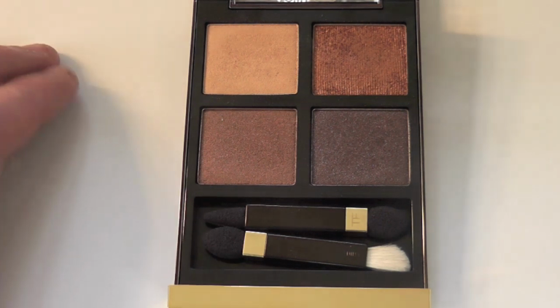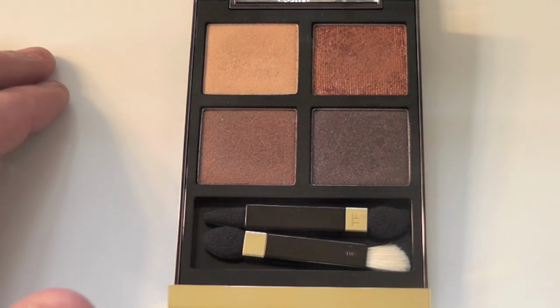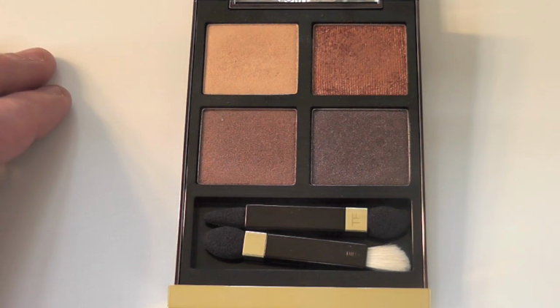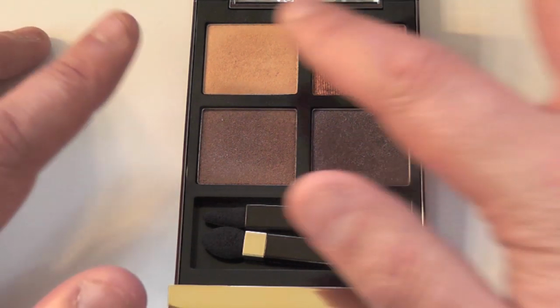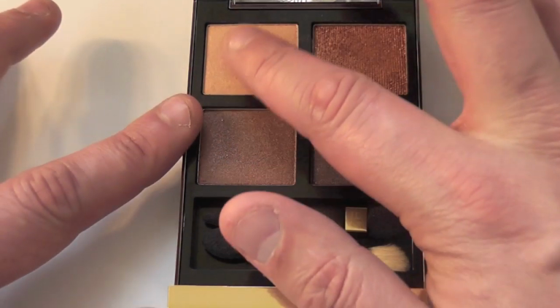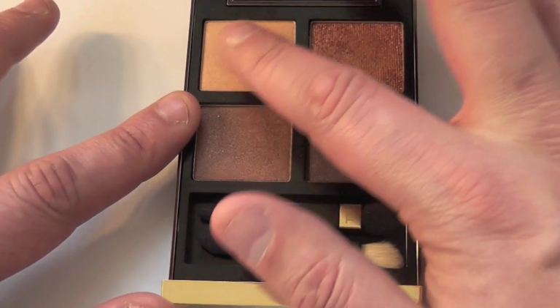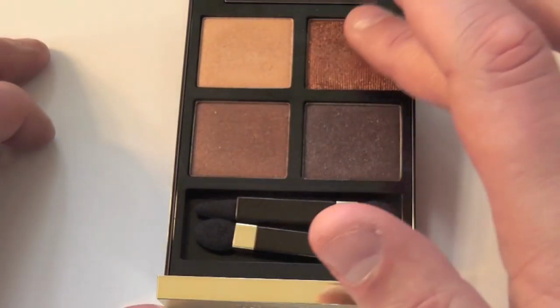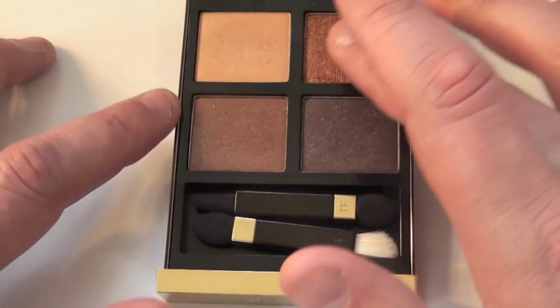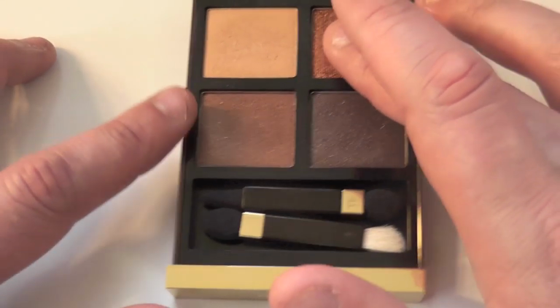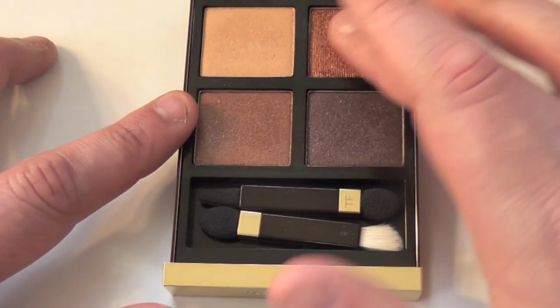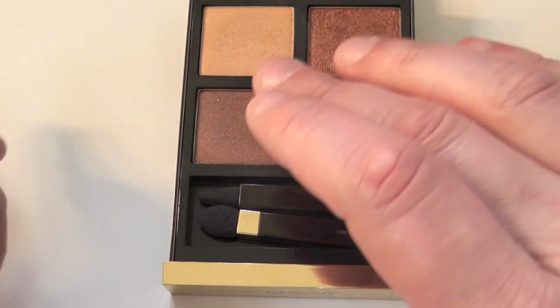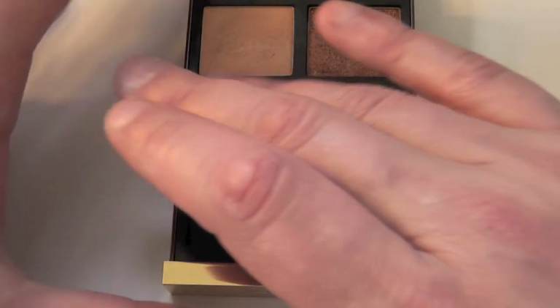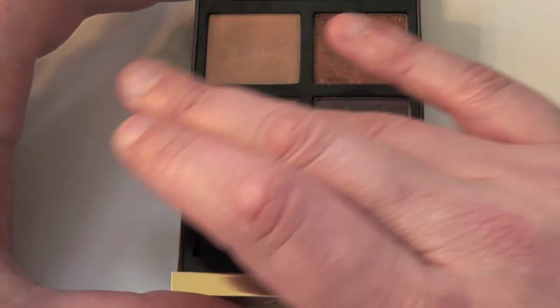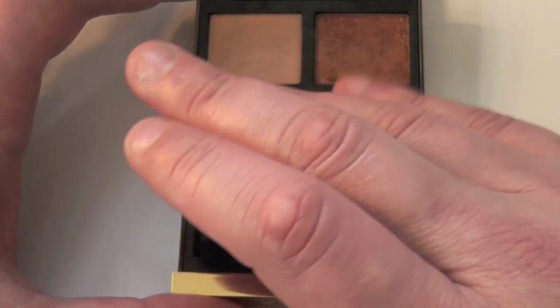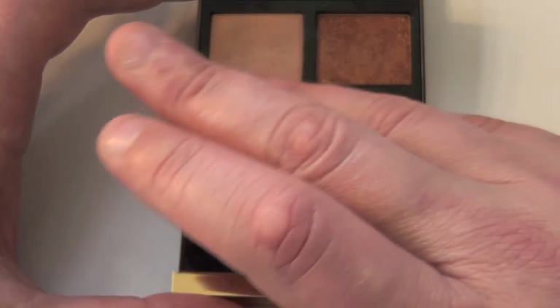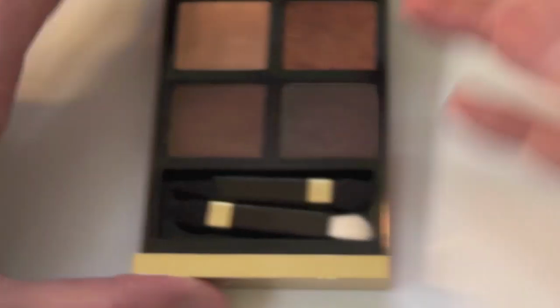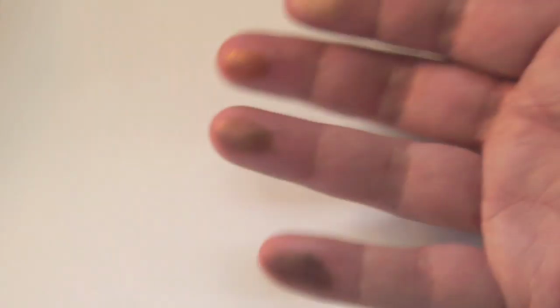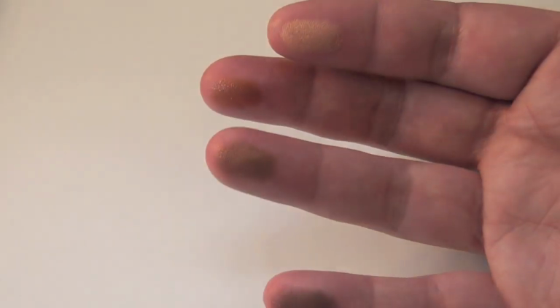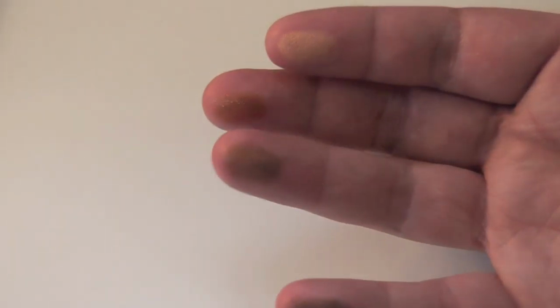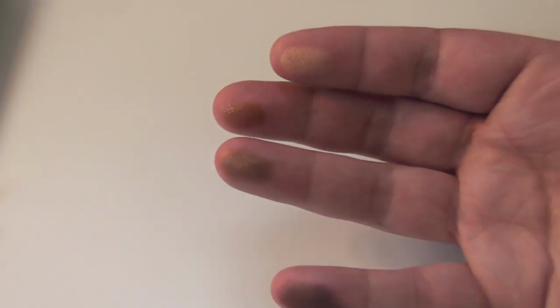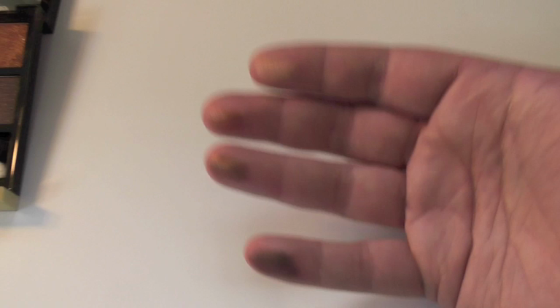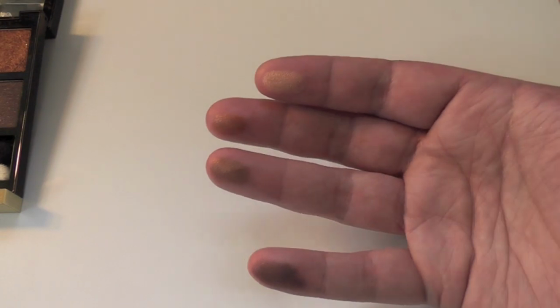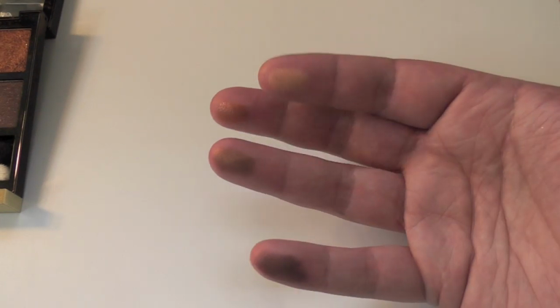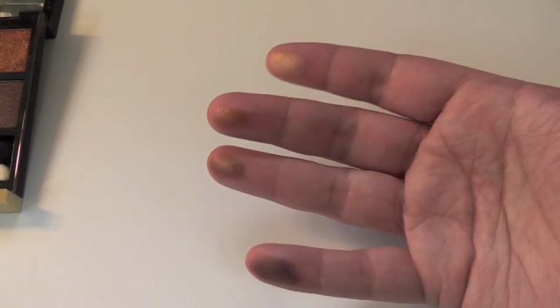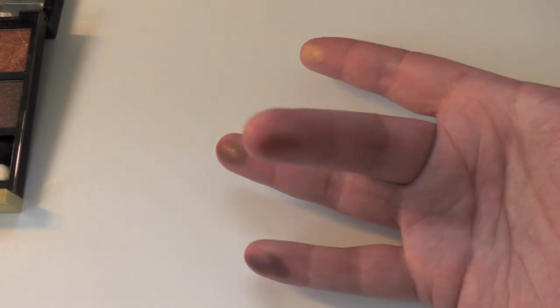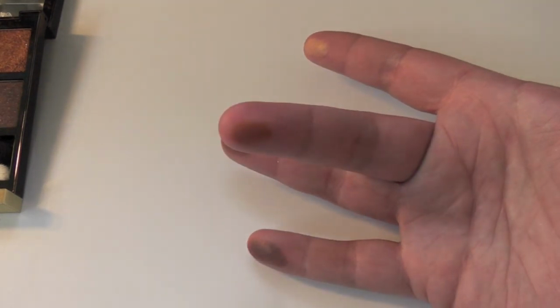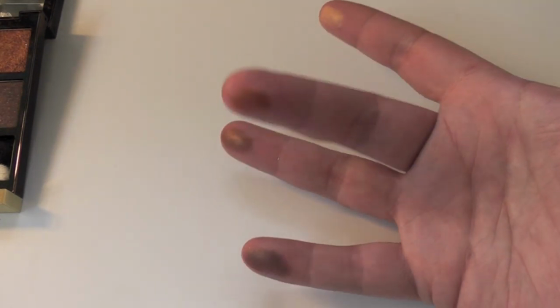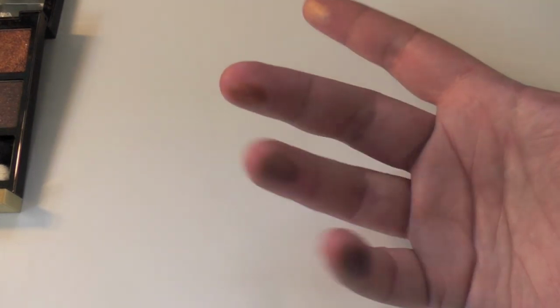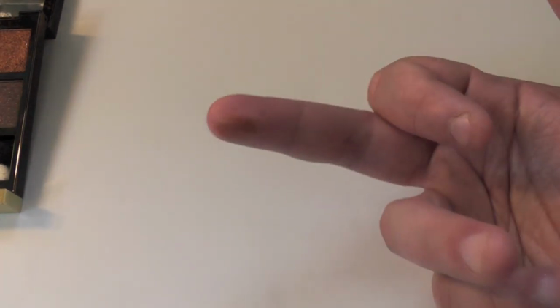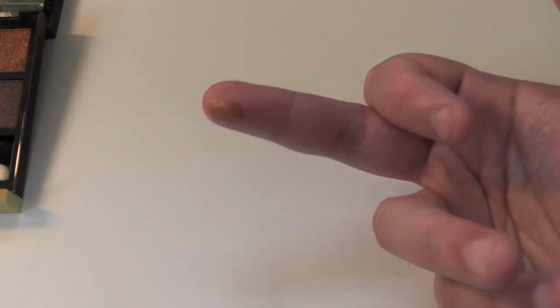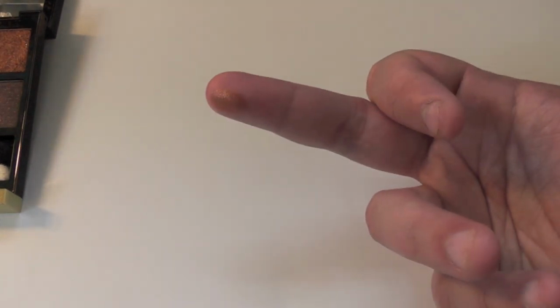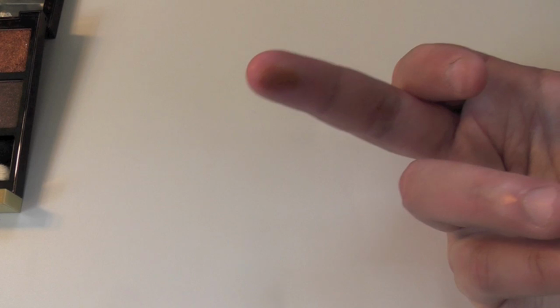Let me swatch these for you on my little thingies and my bitten nails because I can't help myself. Let me show you what they look like. This is the glitter shade here, the one right on my middle finger.